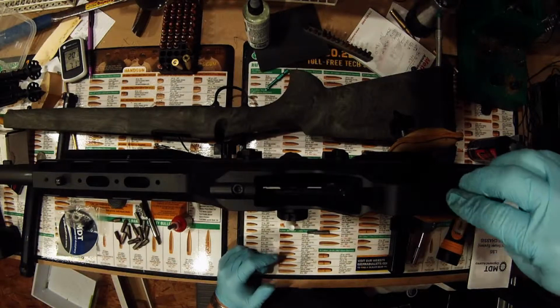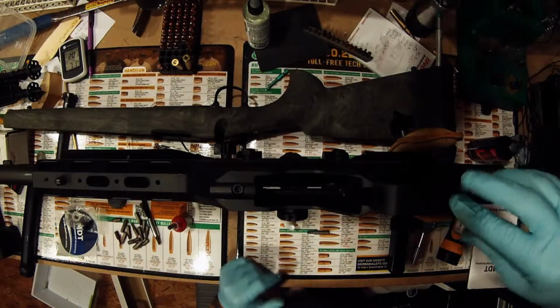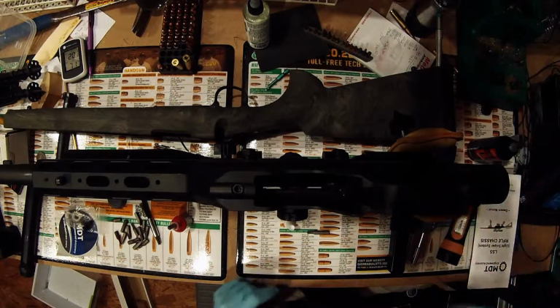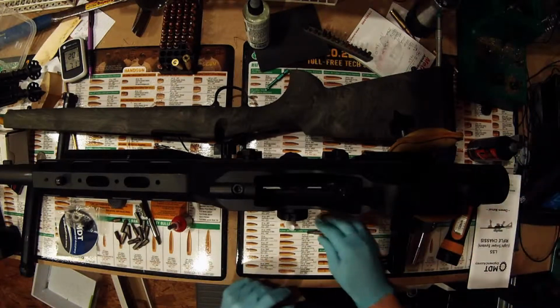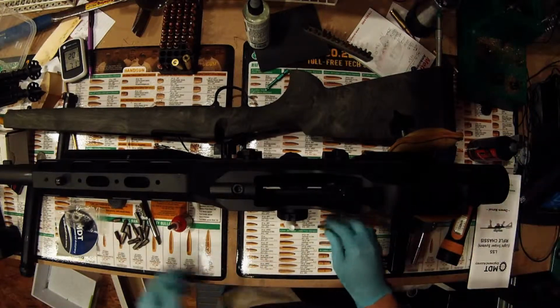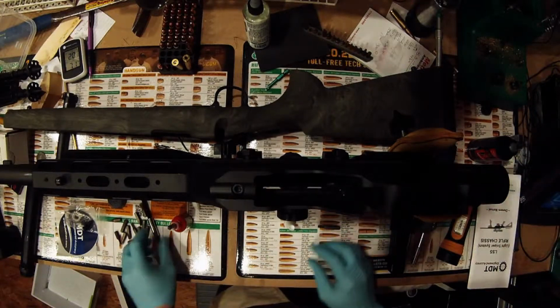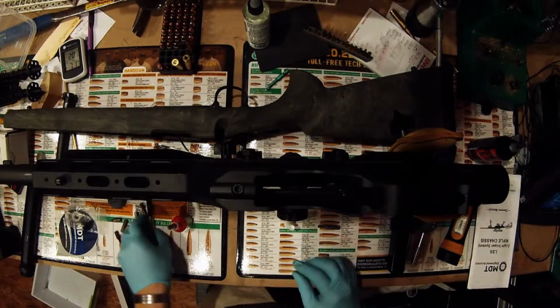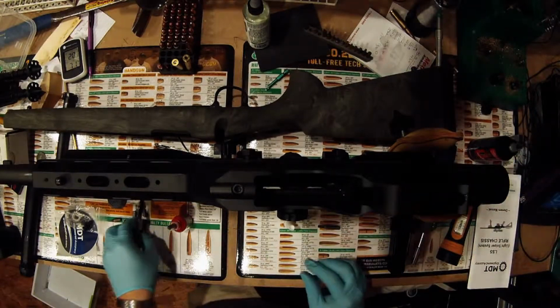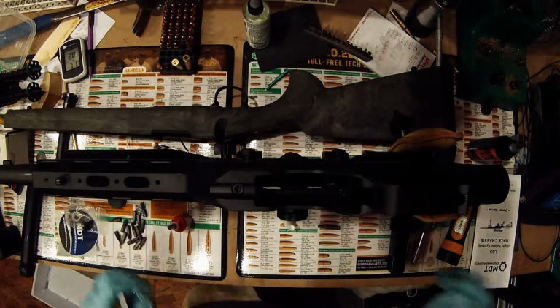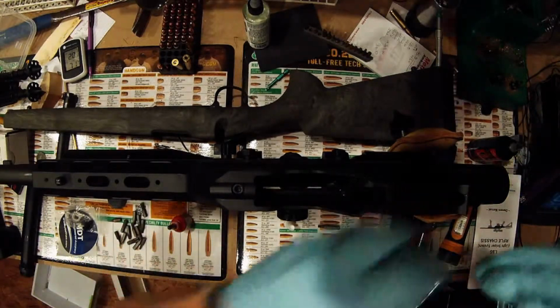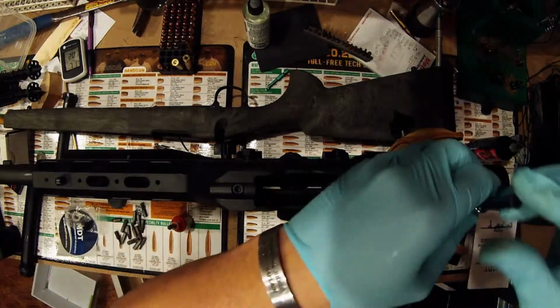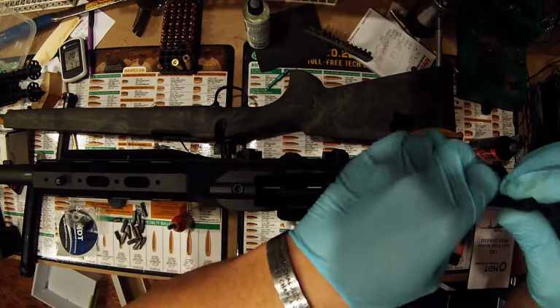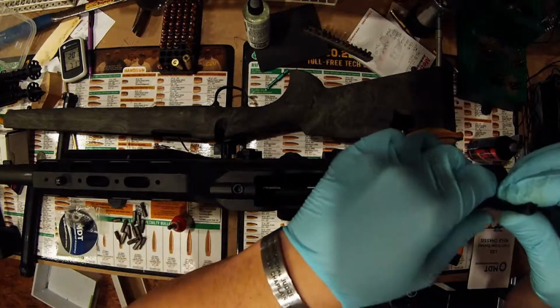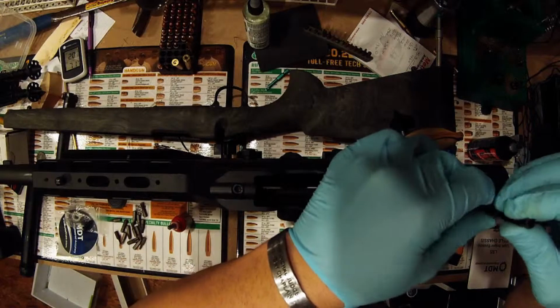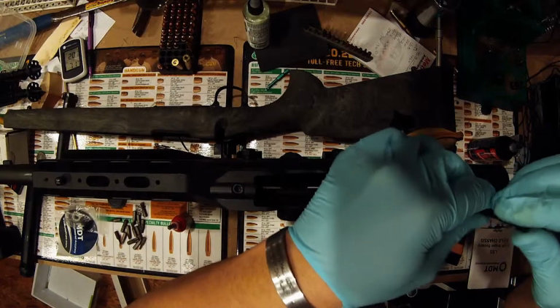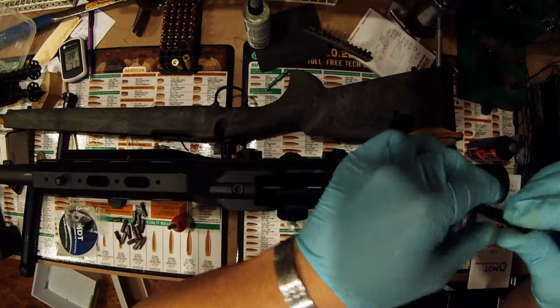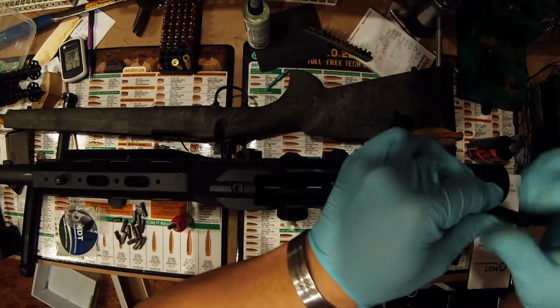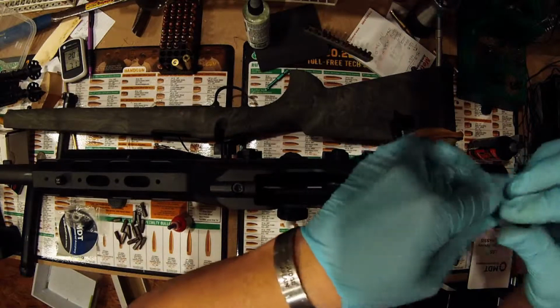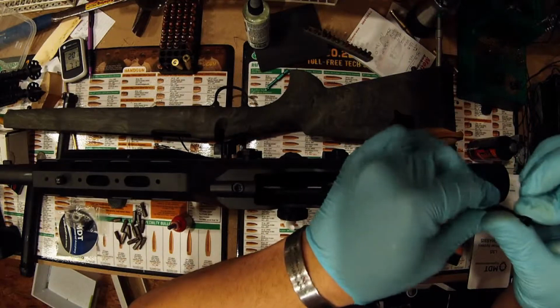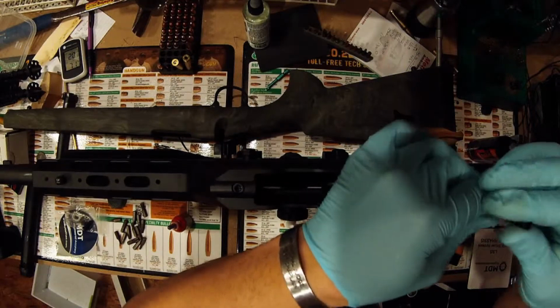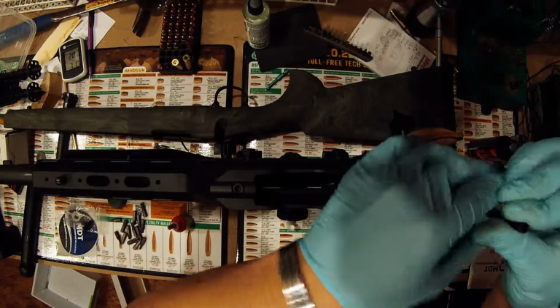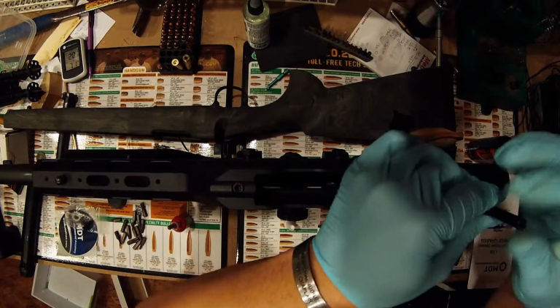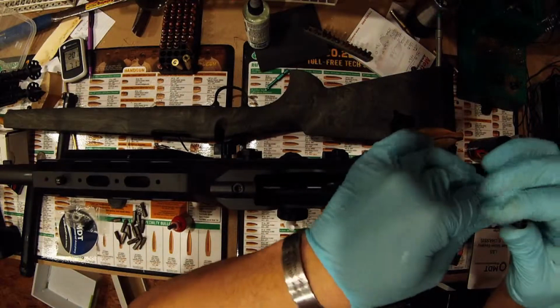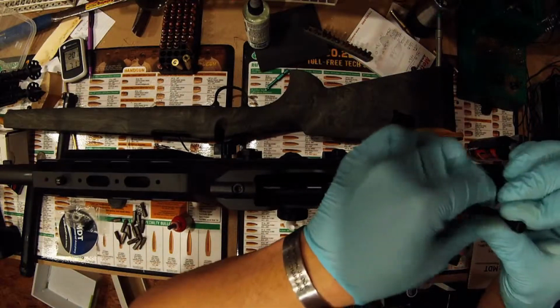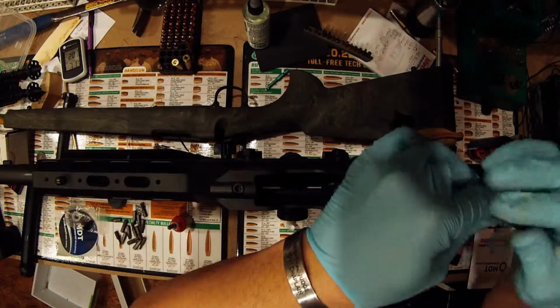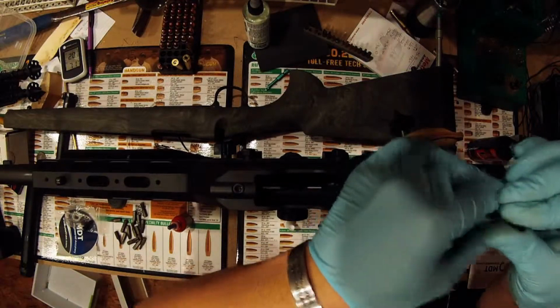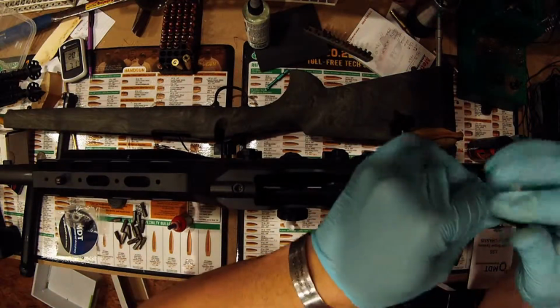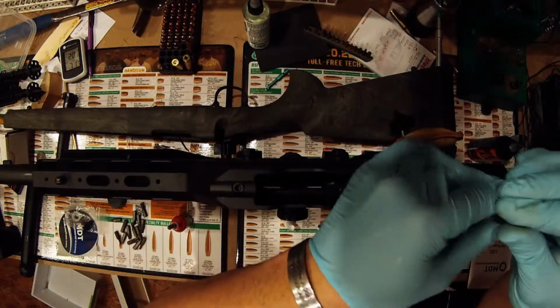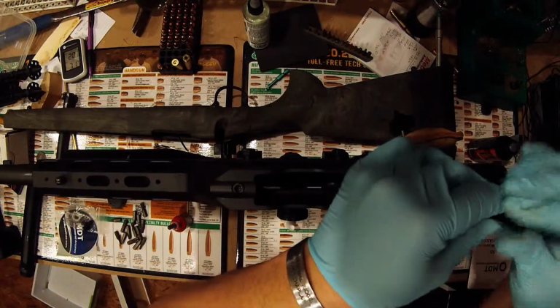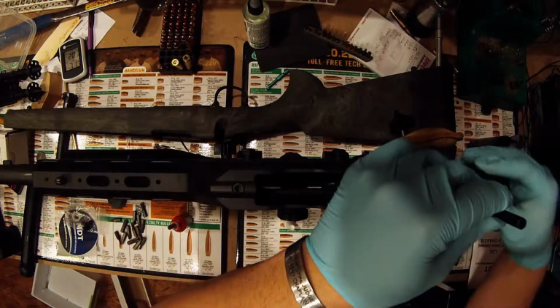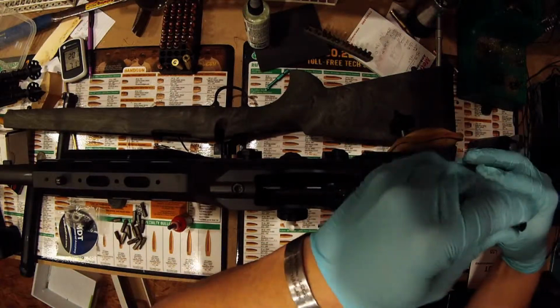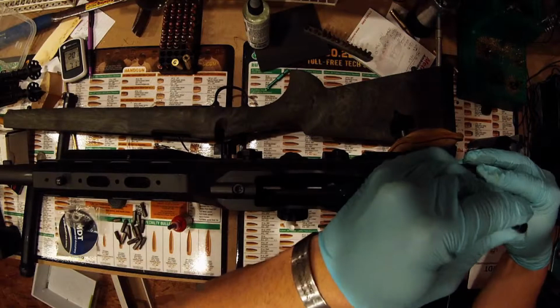In that same mind frame, another thing to think about is when you put a scope base on, if you push the scope forward up against the Picatinny rail, you're going to have the same kind of effect — it's going to be pushed up against a hard surface so when it recoils, it's not going to move.